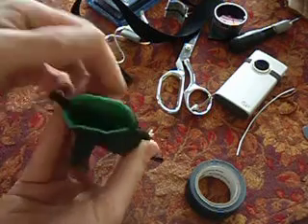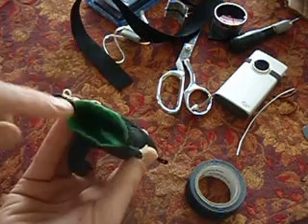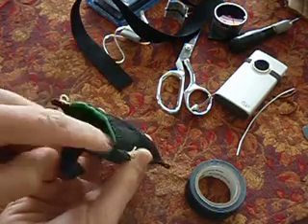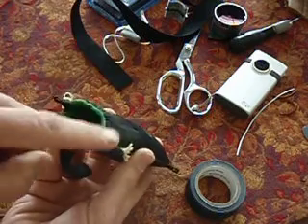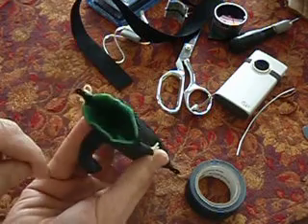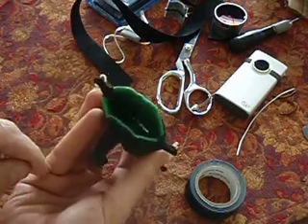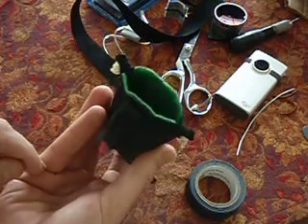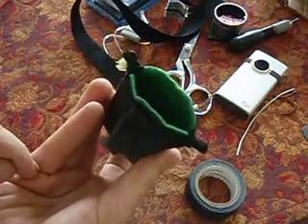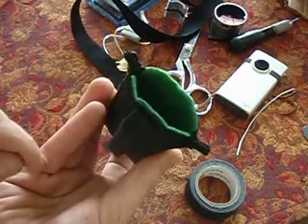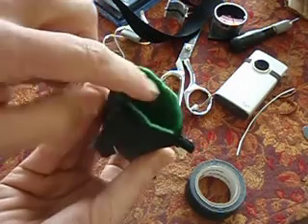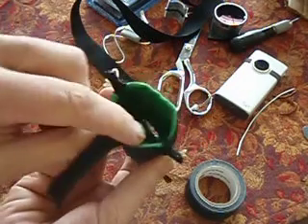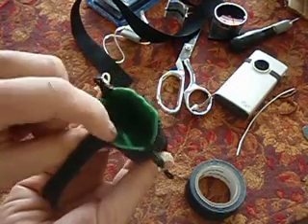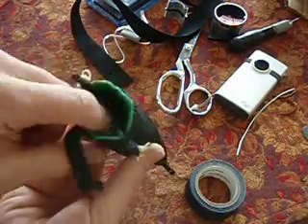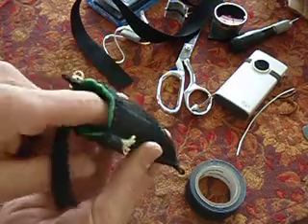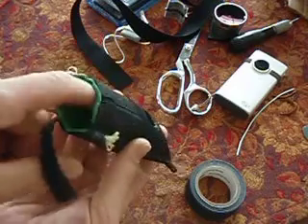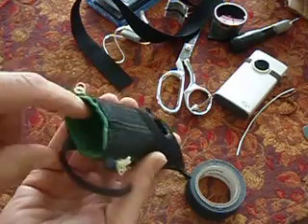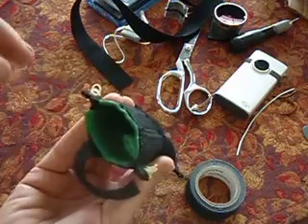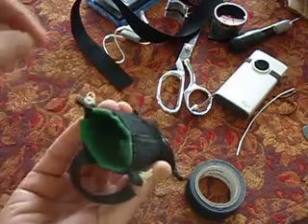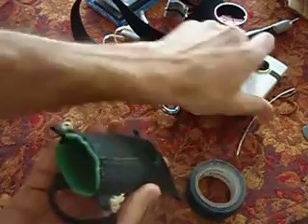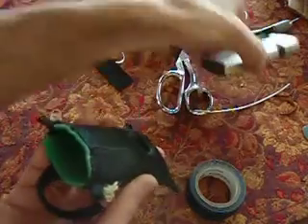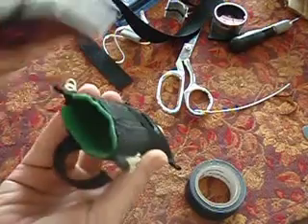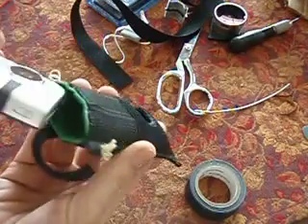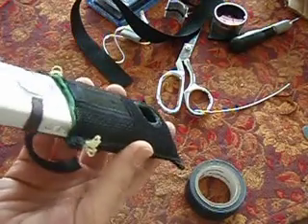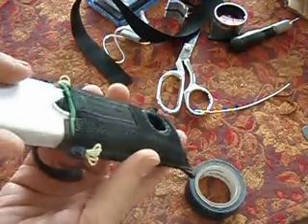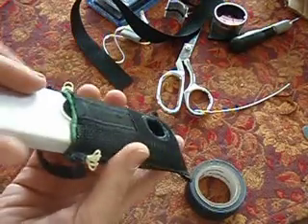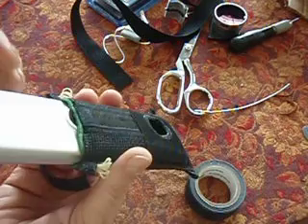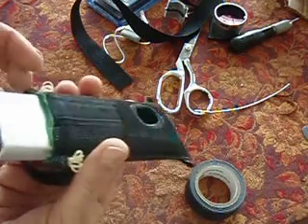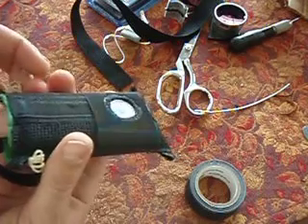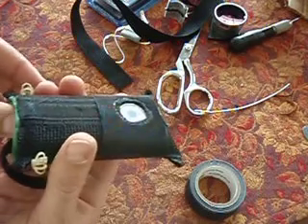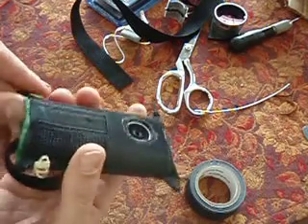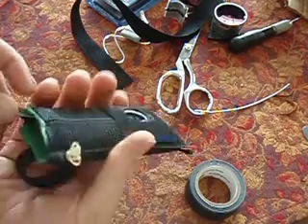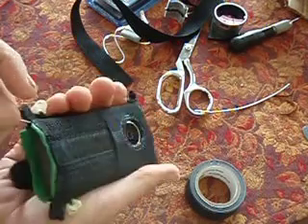I also lined it with green sticky-back felt, which you can get at the hardware store. So the camera has something nice and smooth to slide into and out of — it doesn't scratch anything.